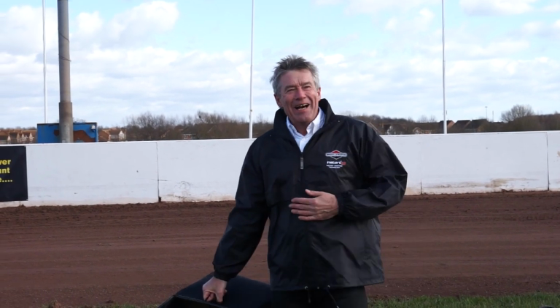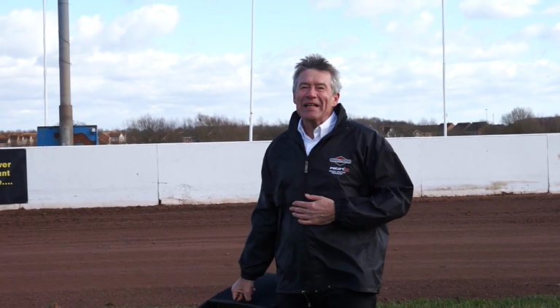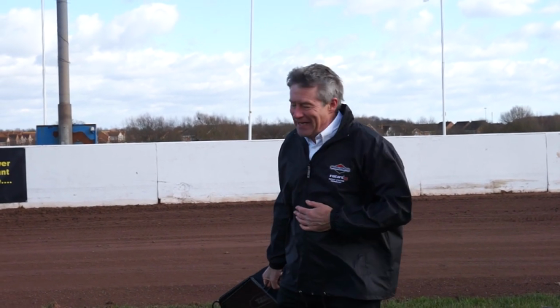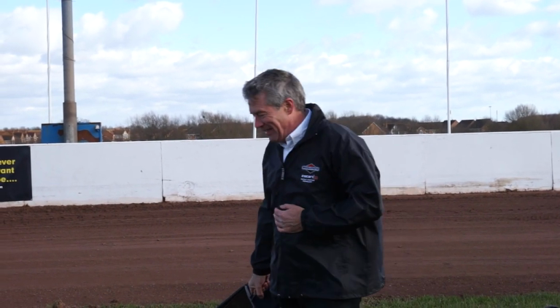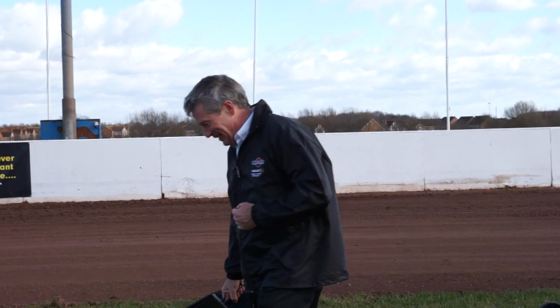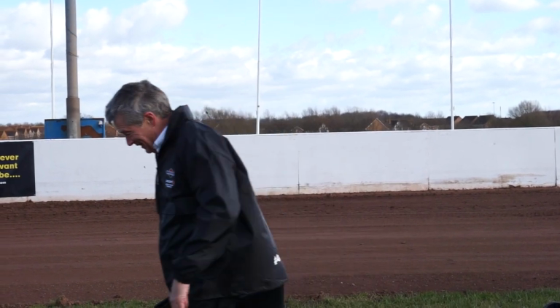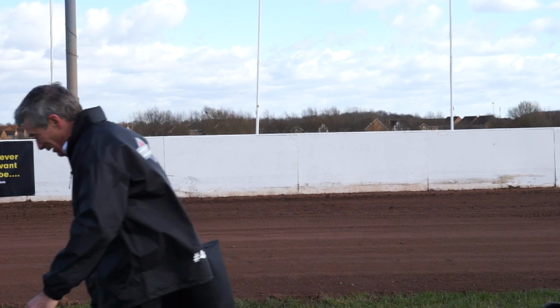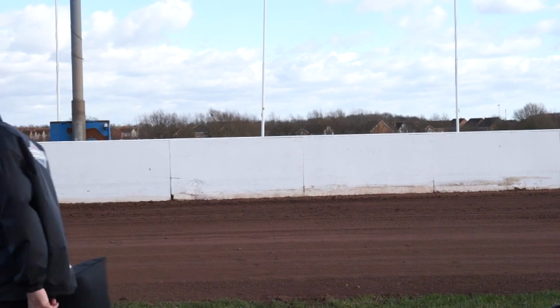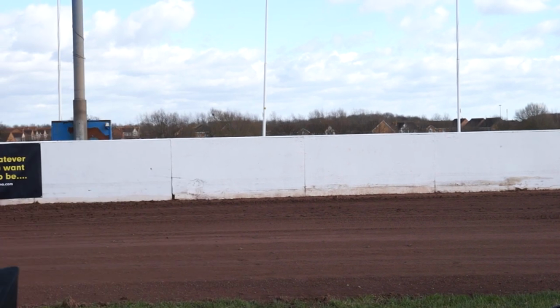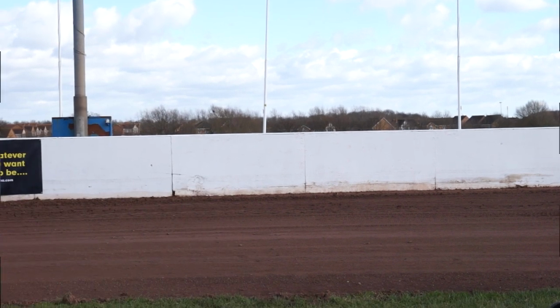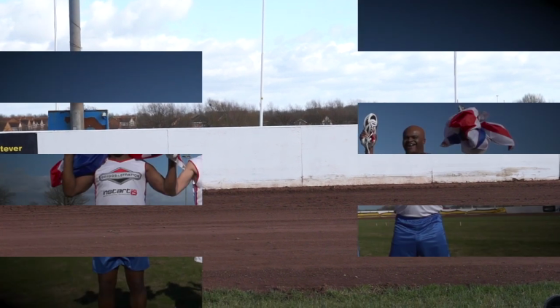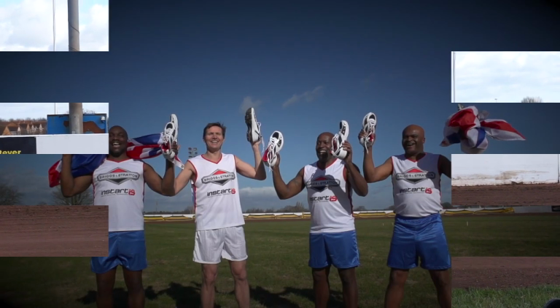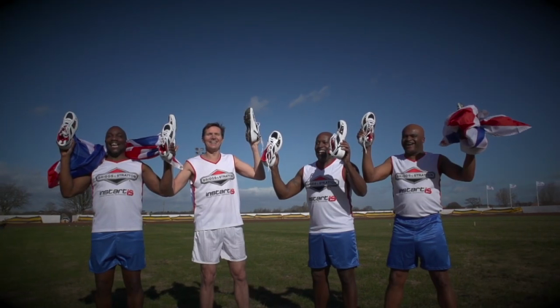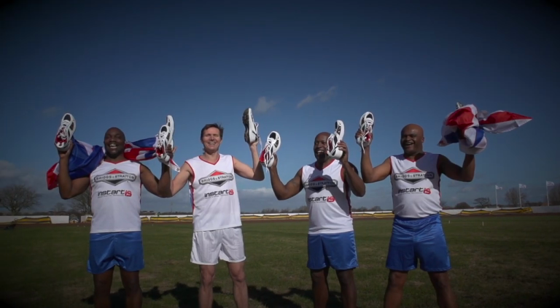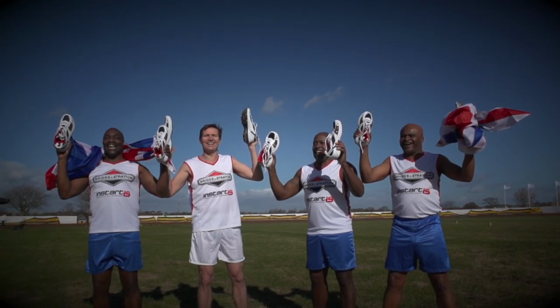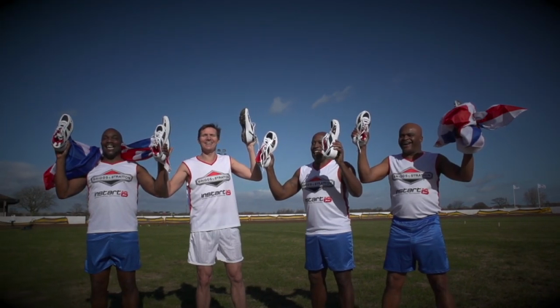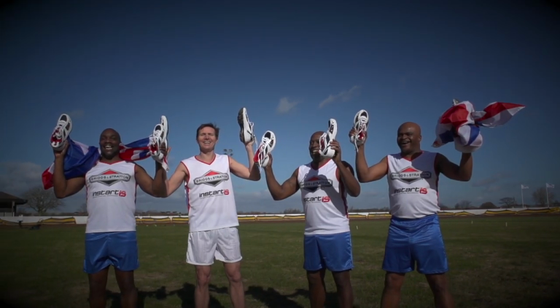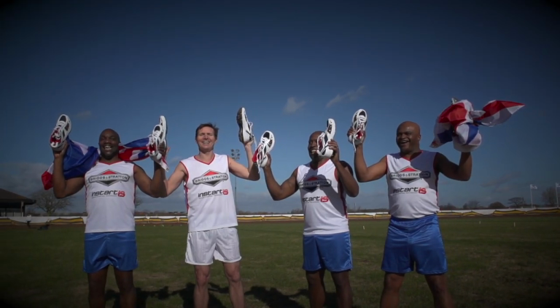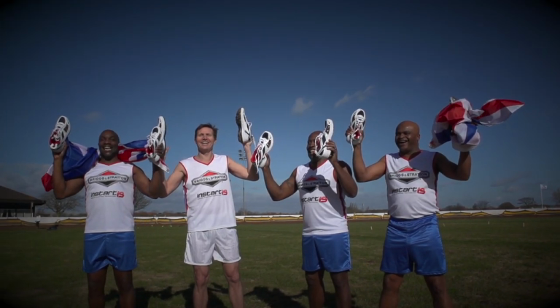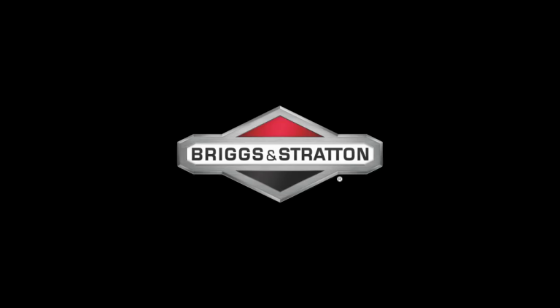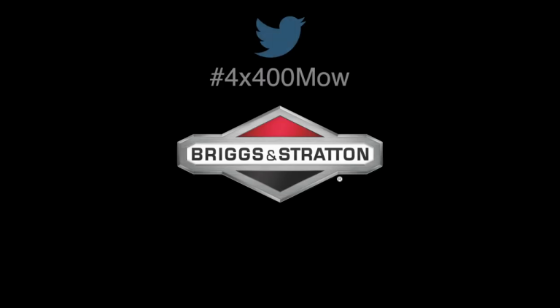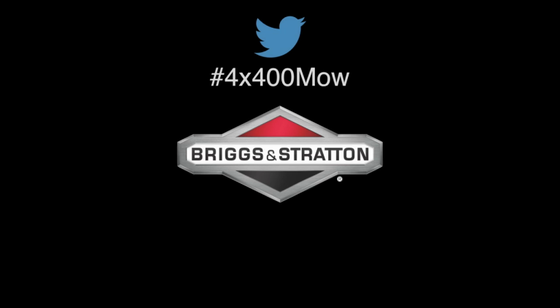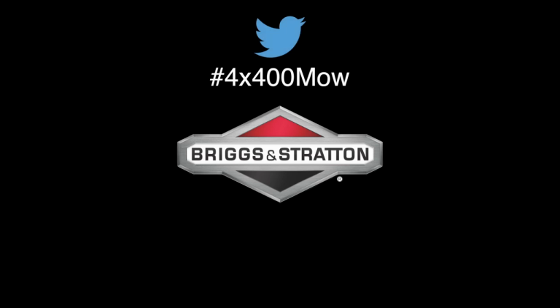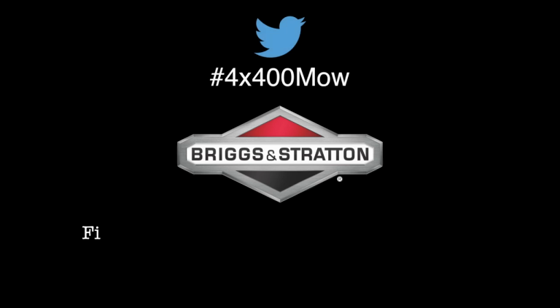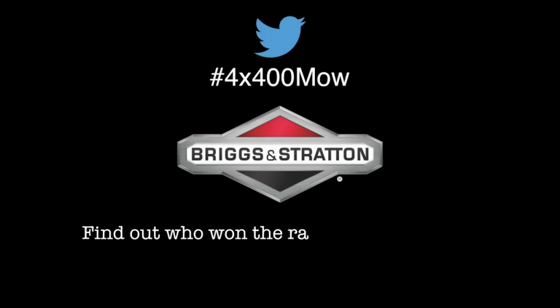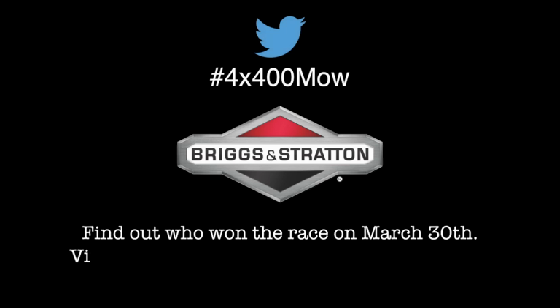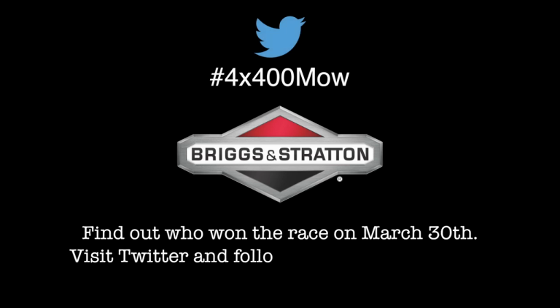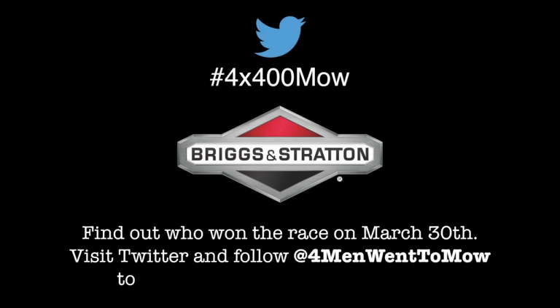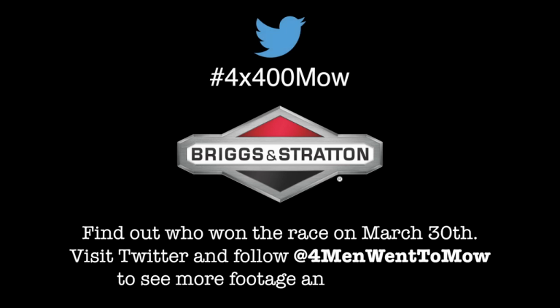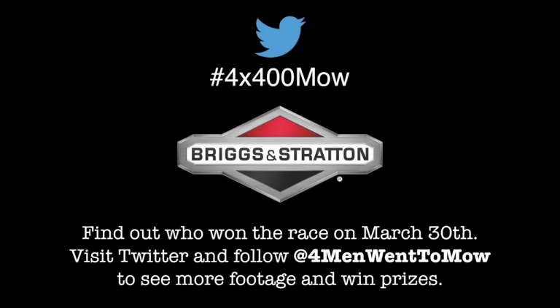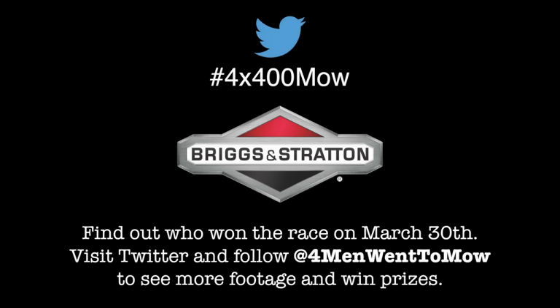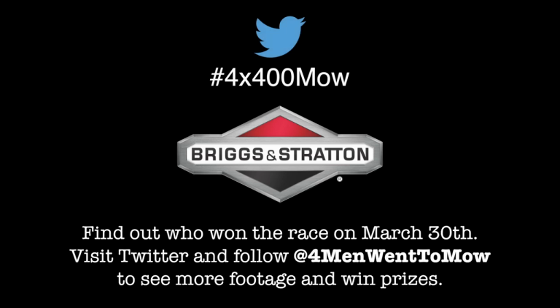I think I need to lie down. Don't be stuck in last place — try in-start from Briggs & Stratton, the next generation of petrol lawnmower engine starting.